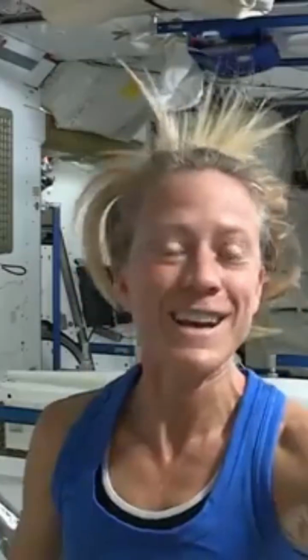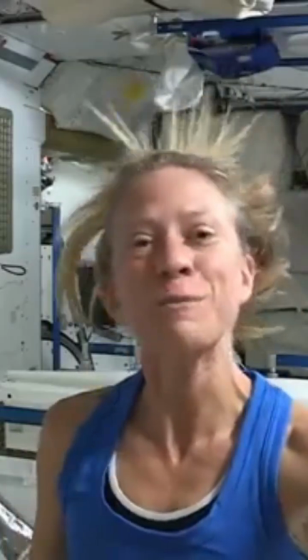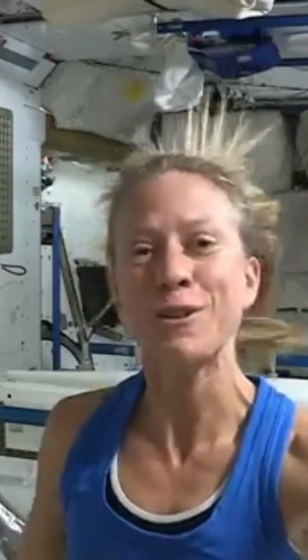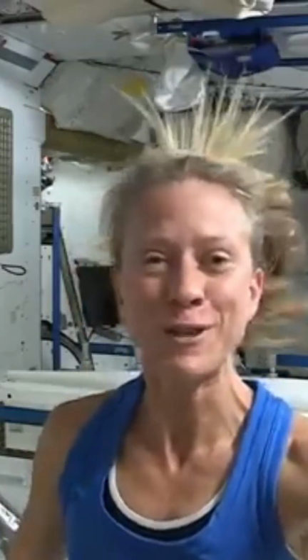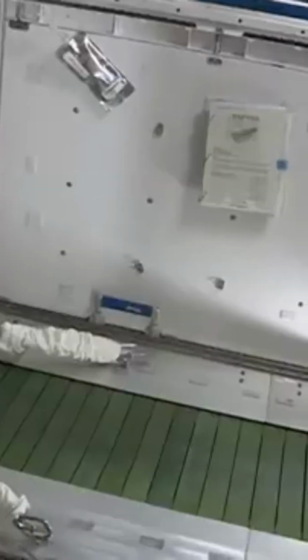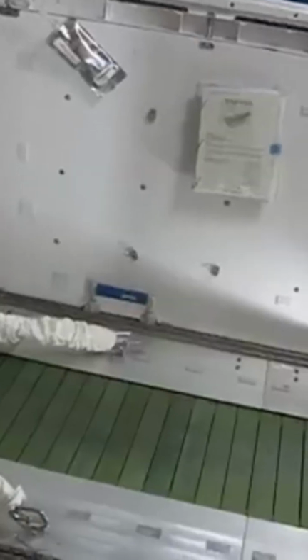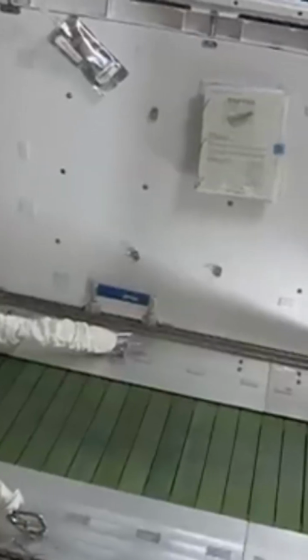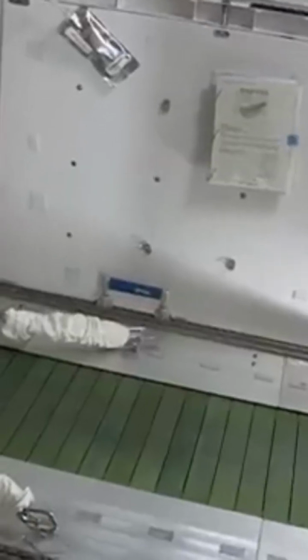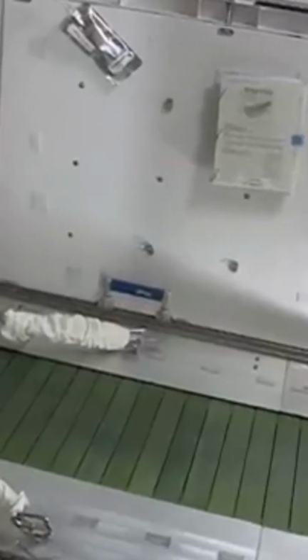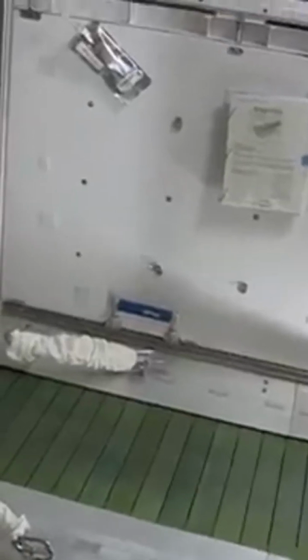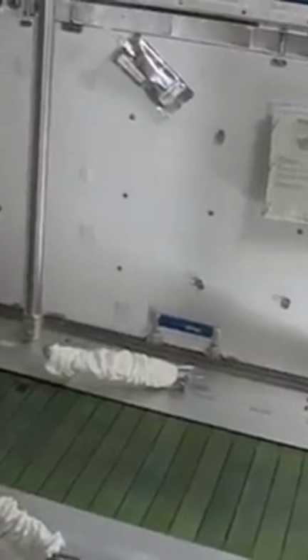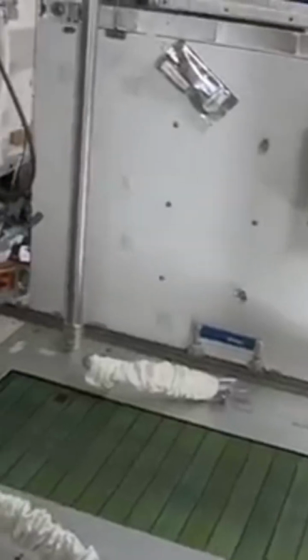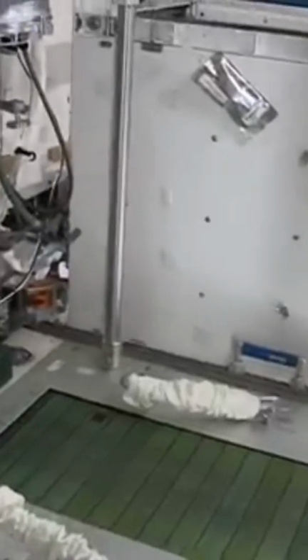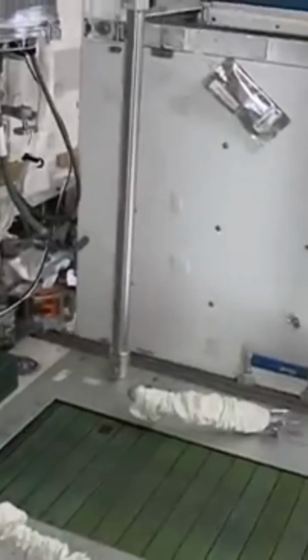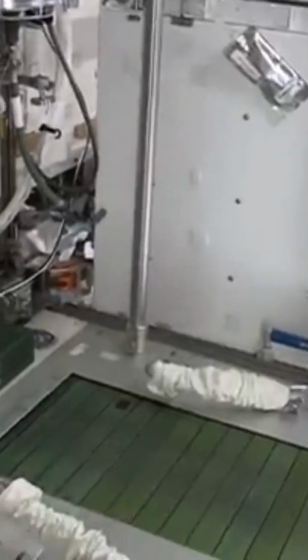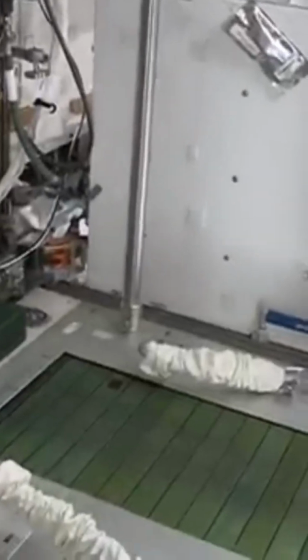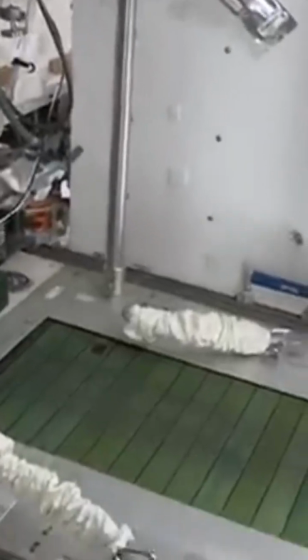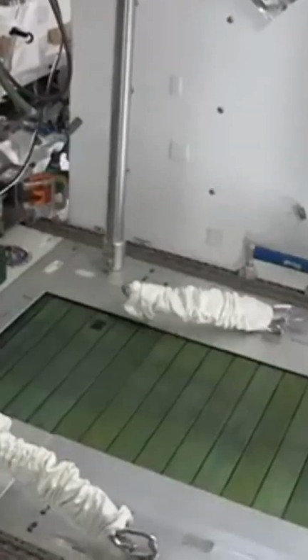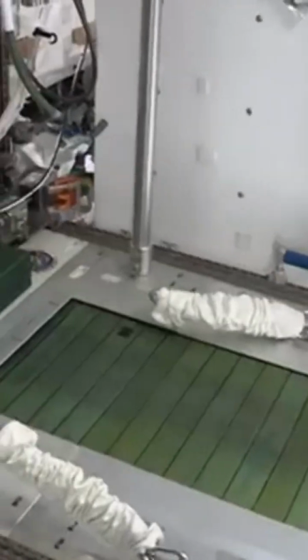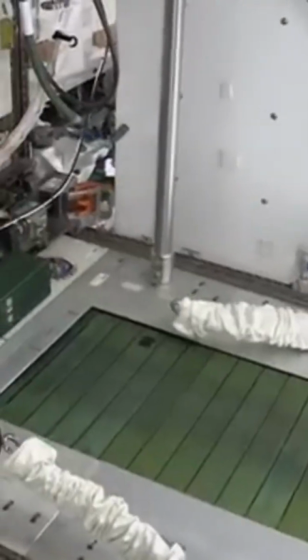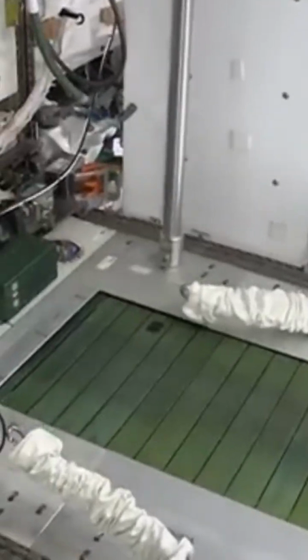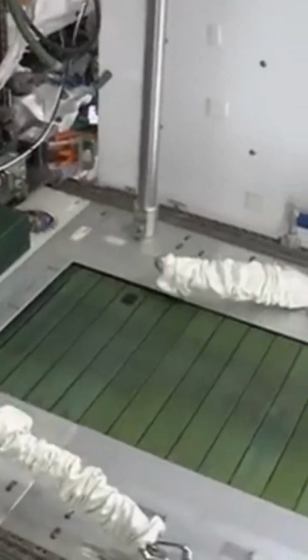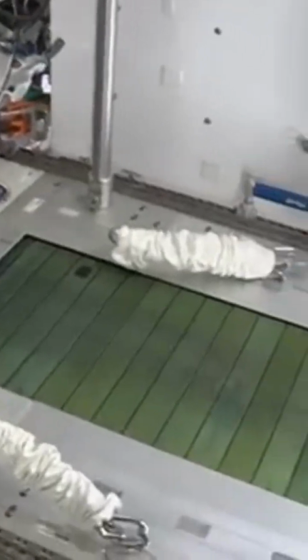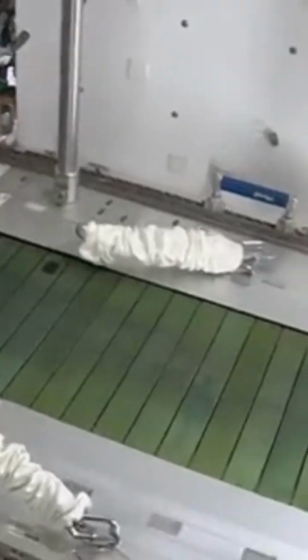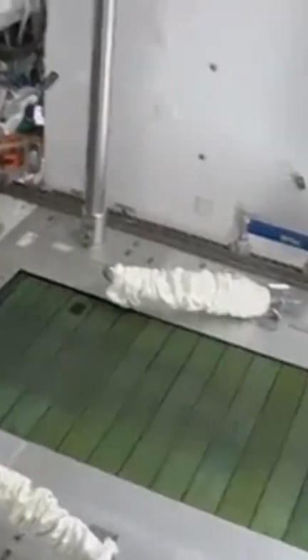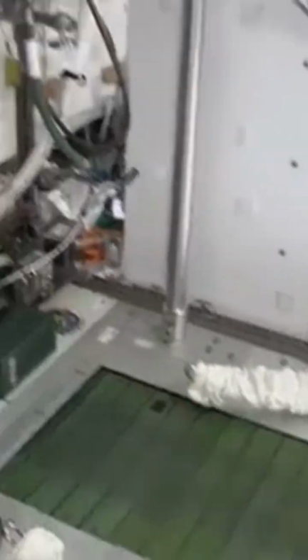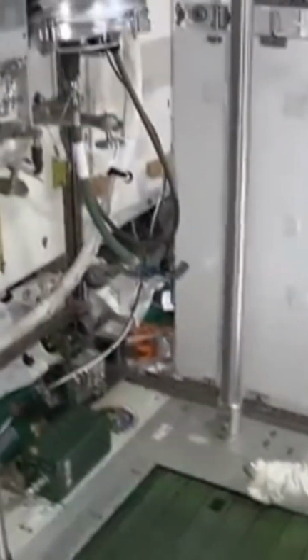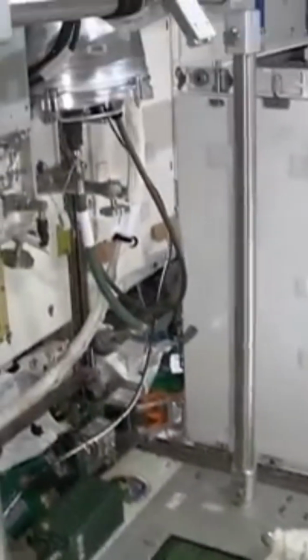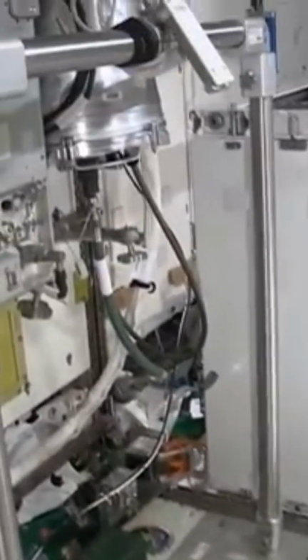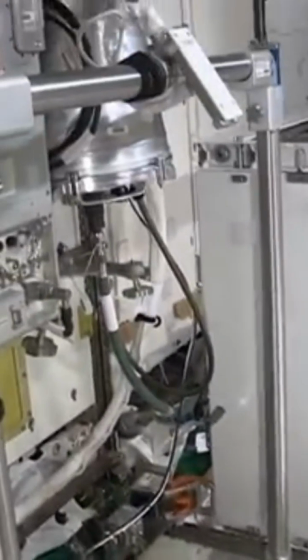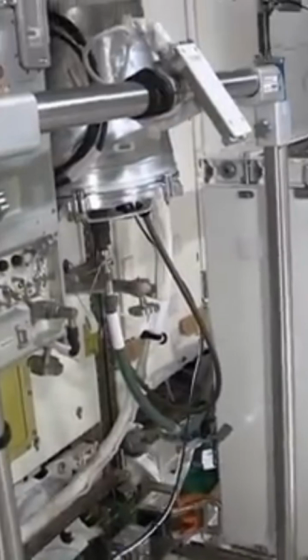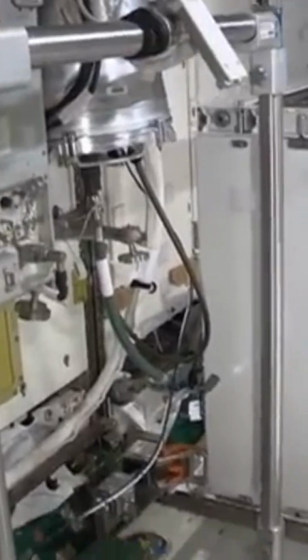So let me show you how we do it here. This is our treadmill. It's called T2. It's located in Node 3 on the International Space Station.